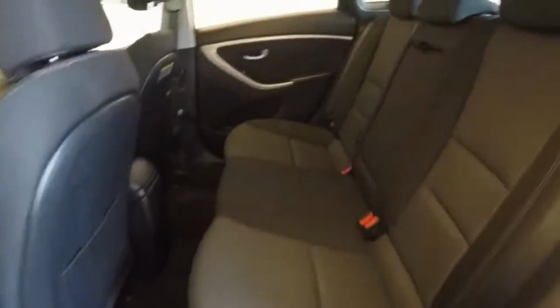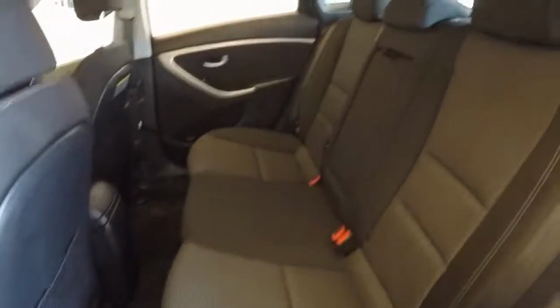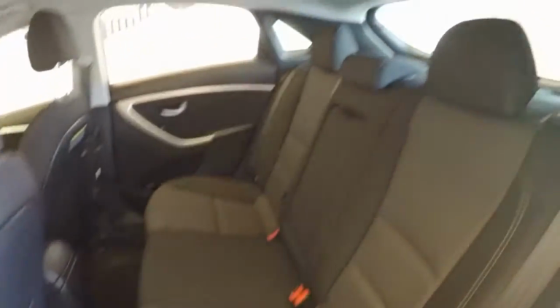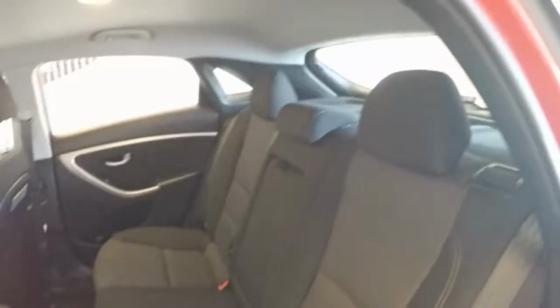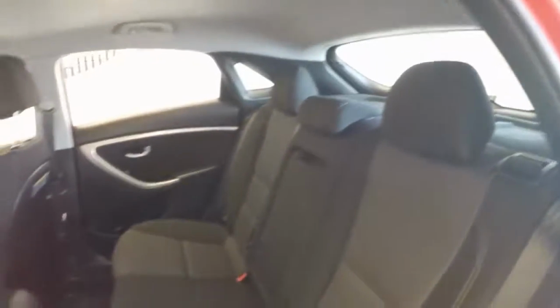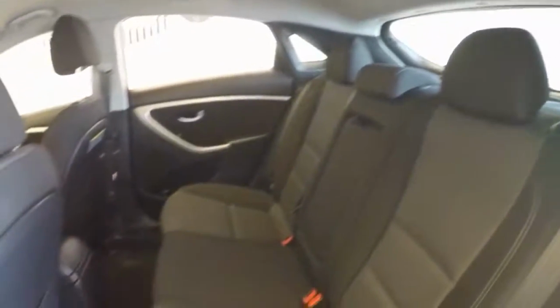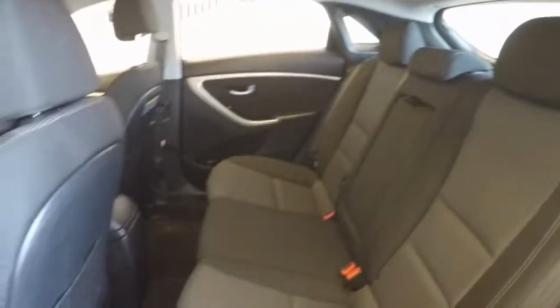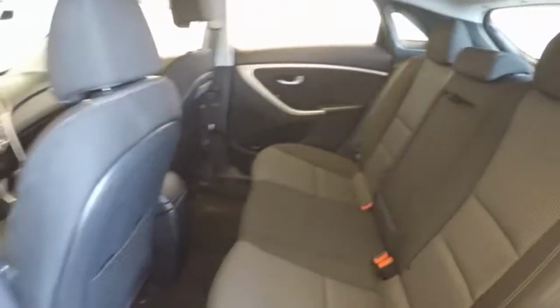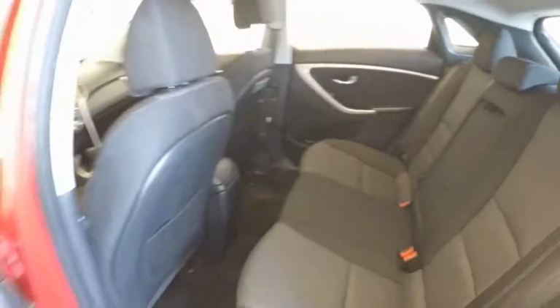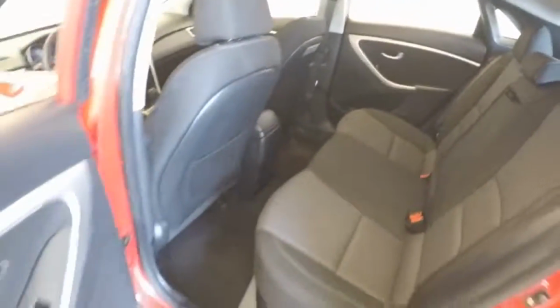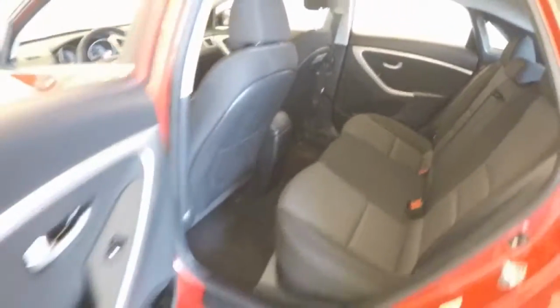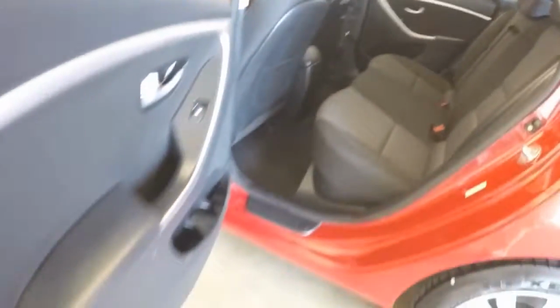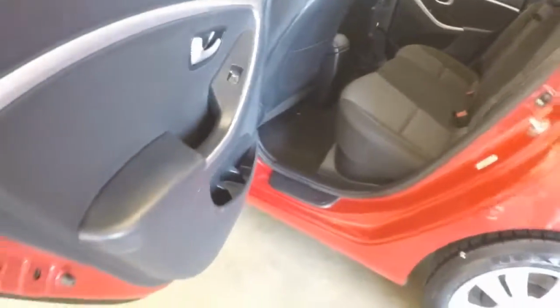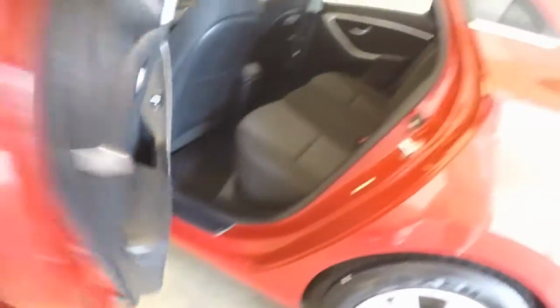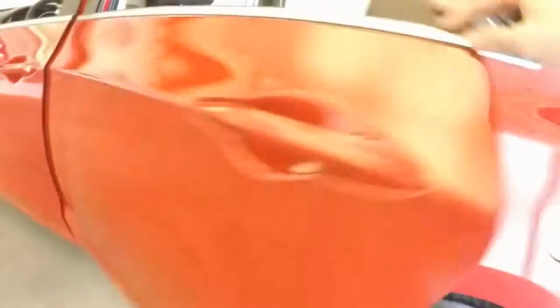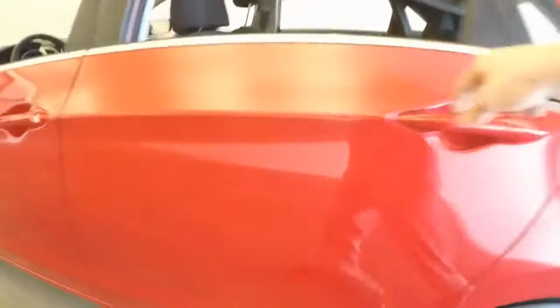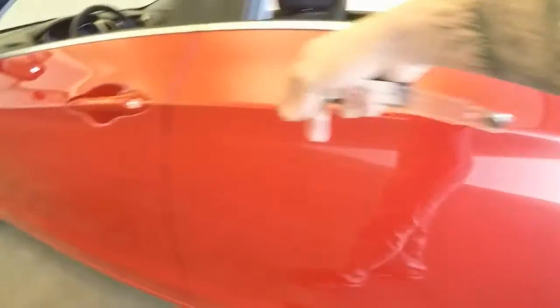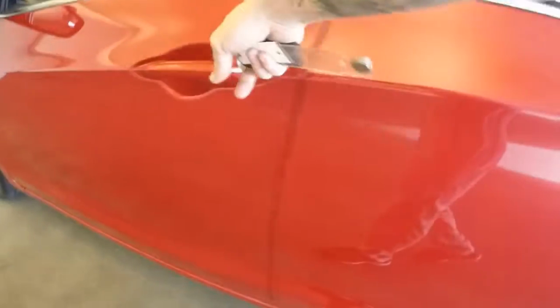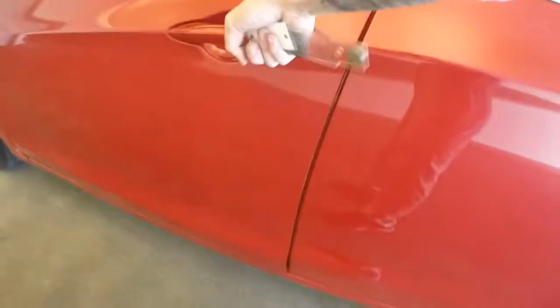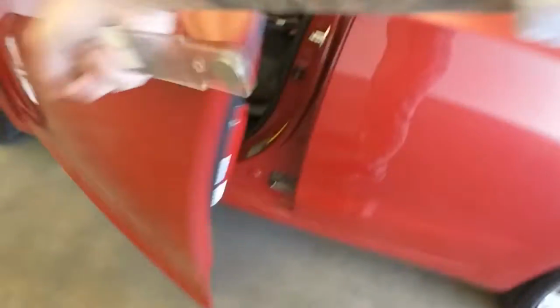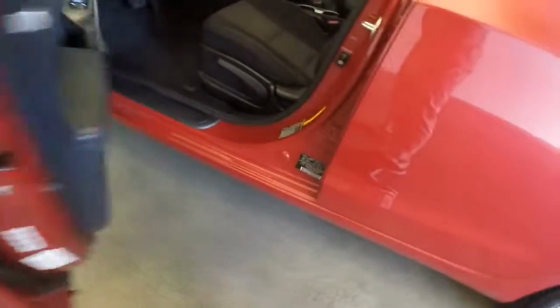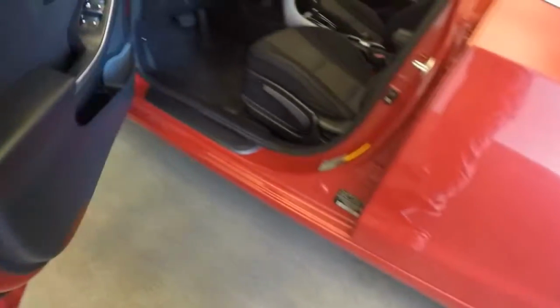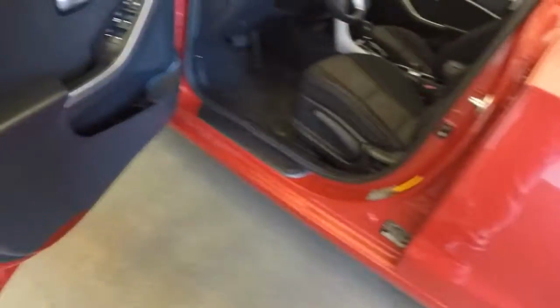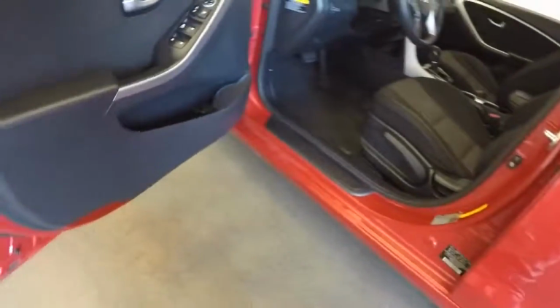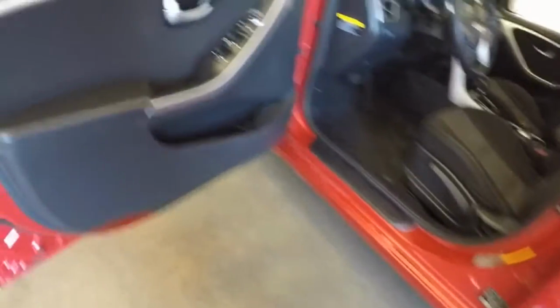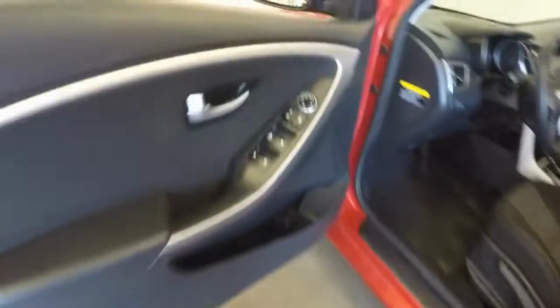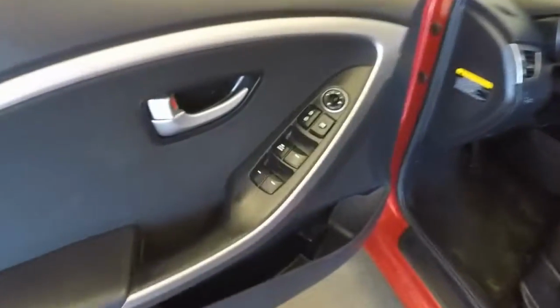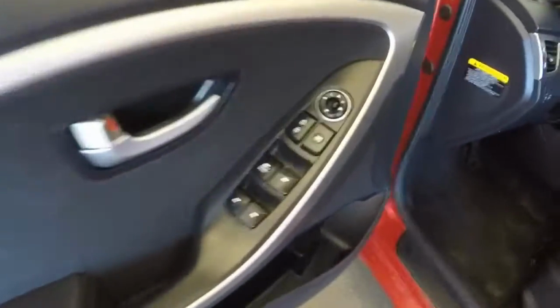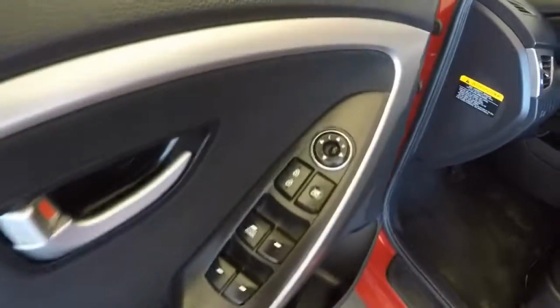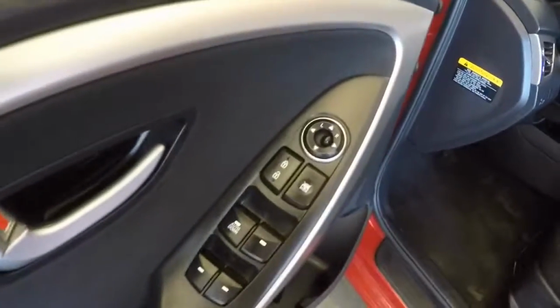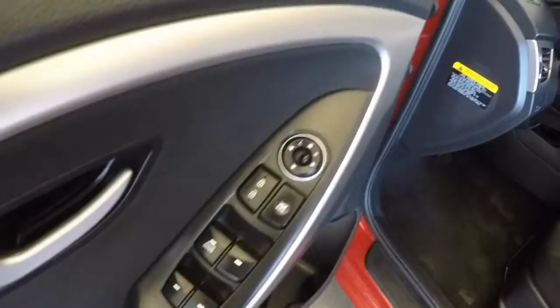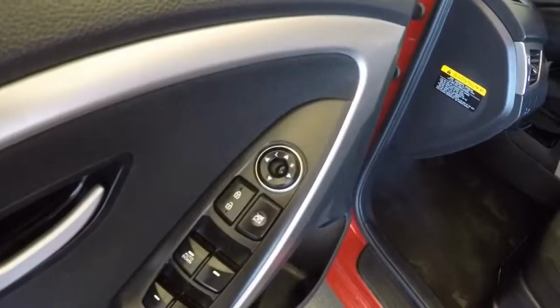Plenty of space in the back seat, plenty of leg room. Interior is in good shape. Come around — all your controls on the door.